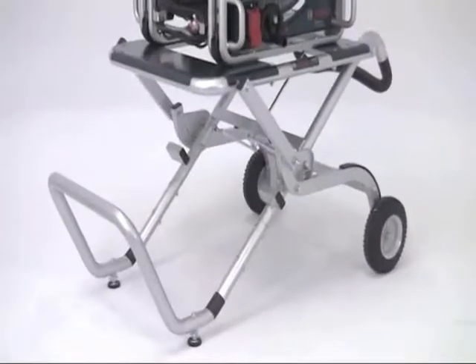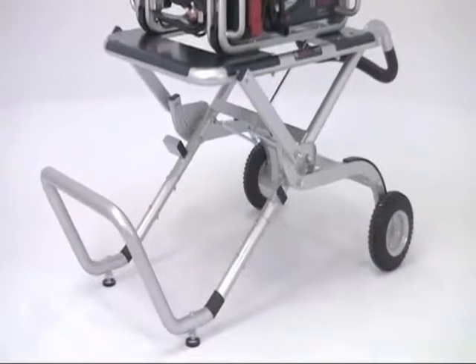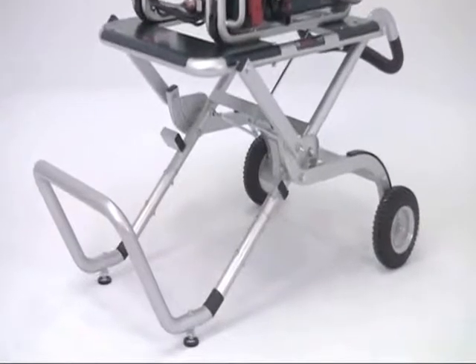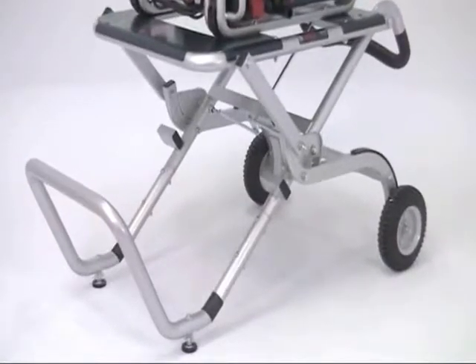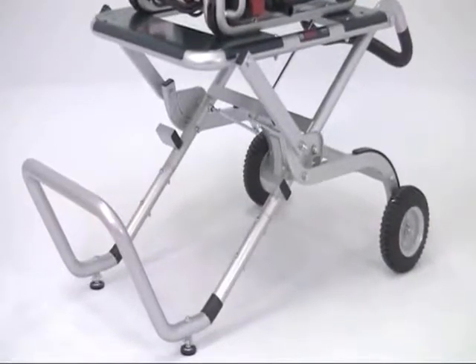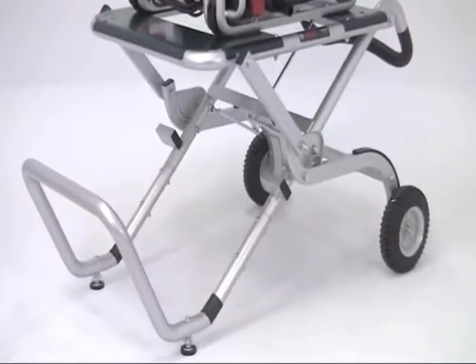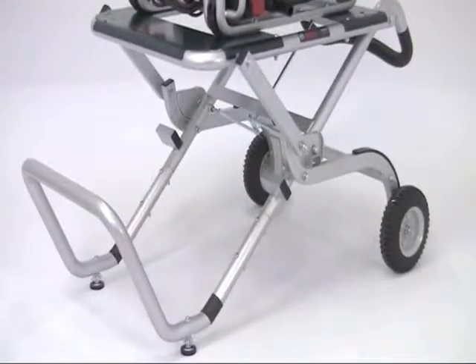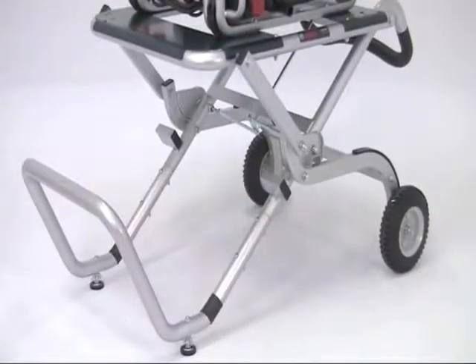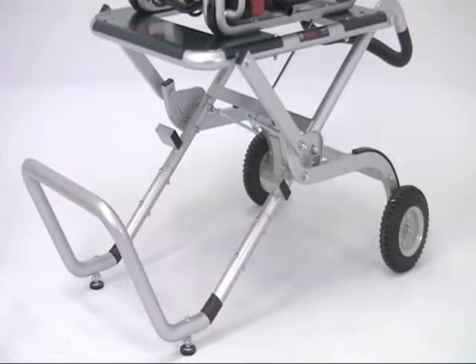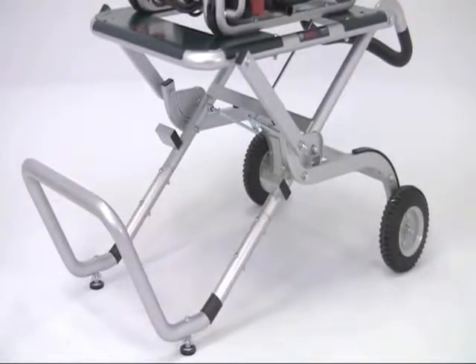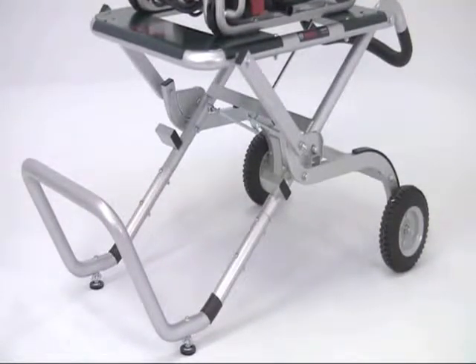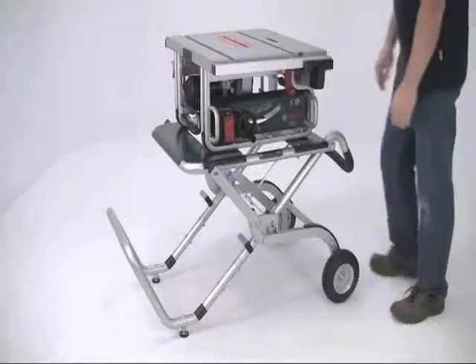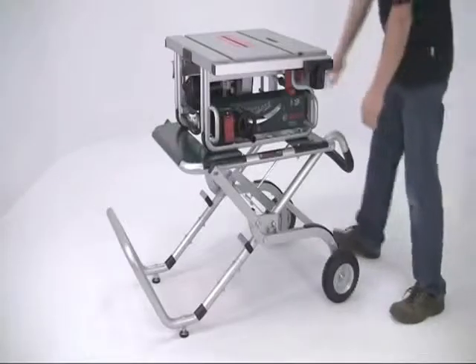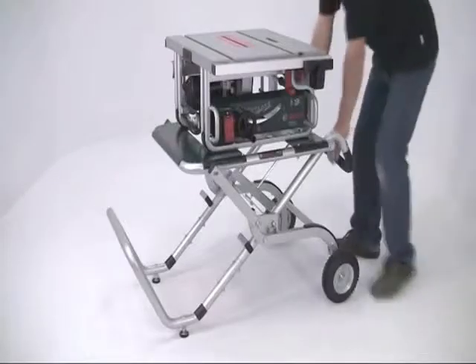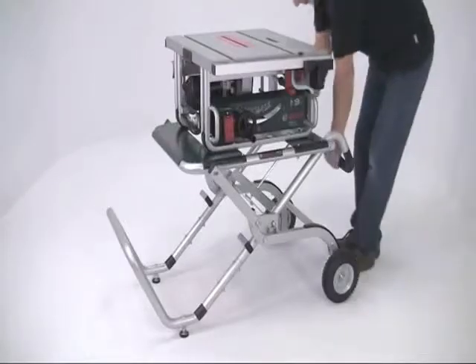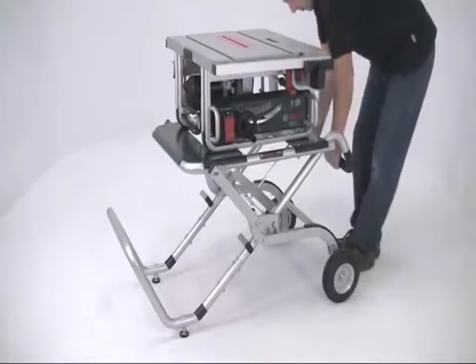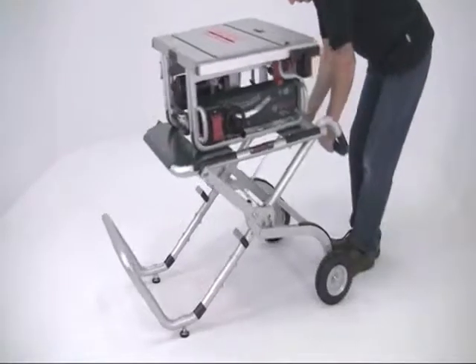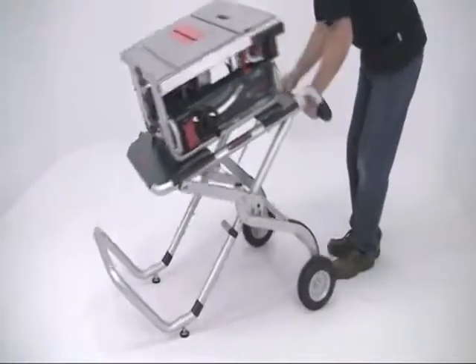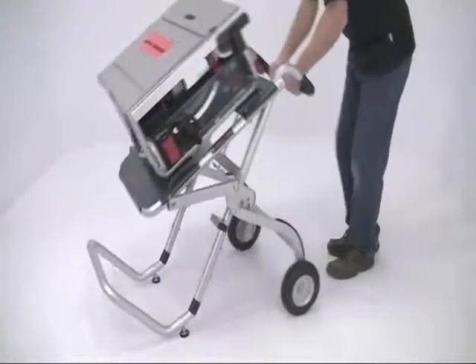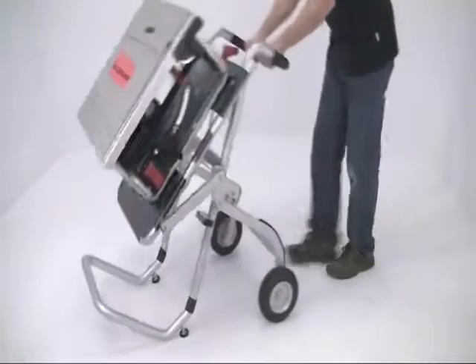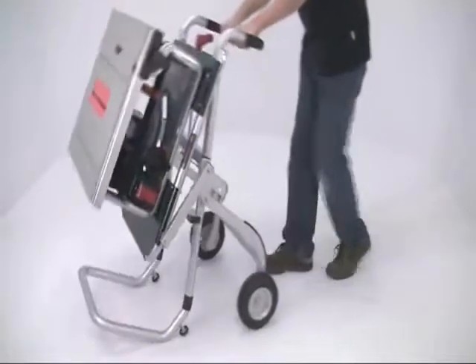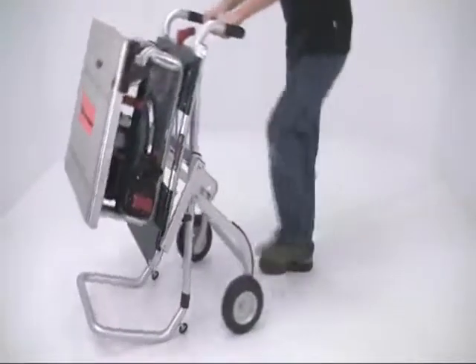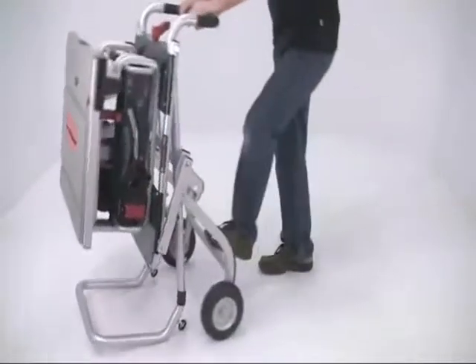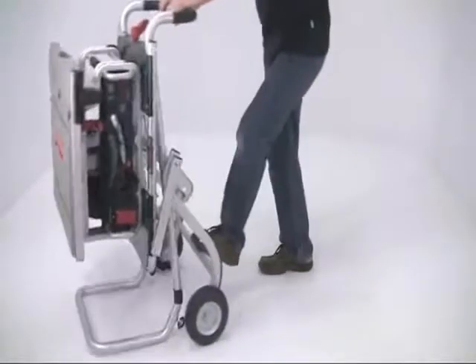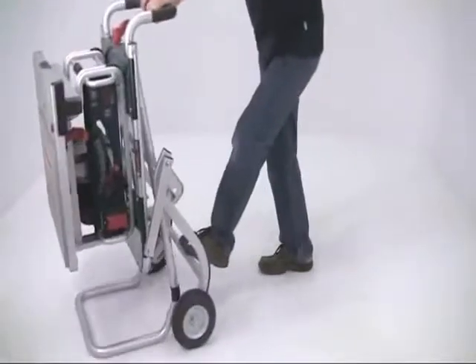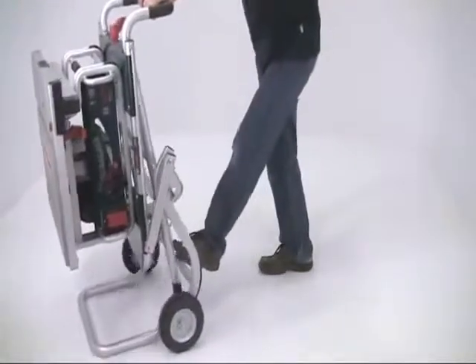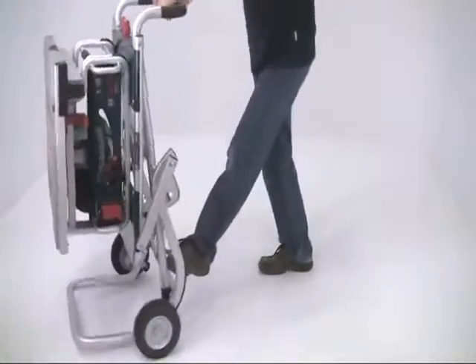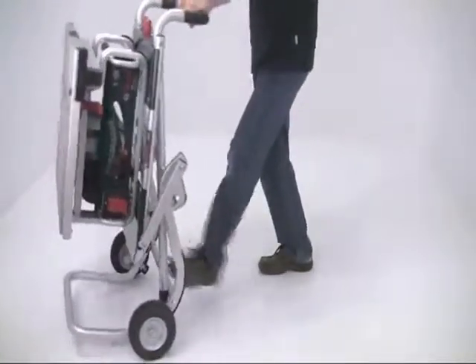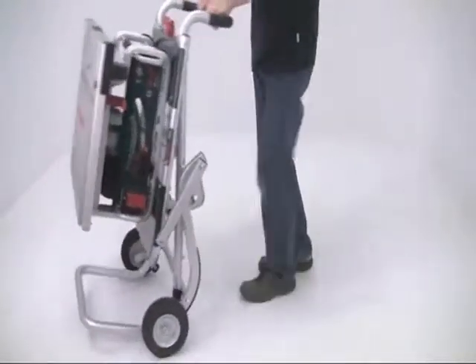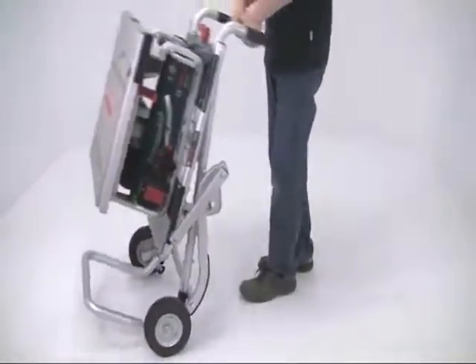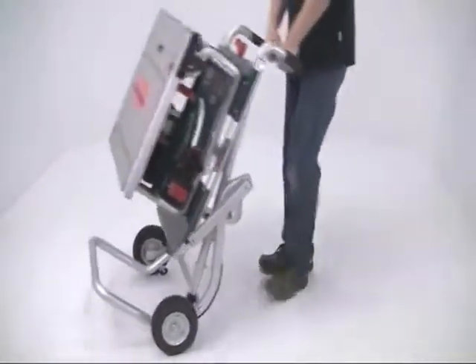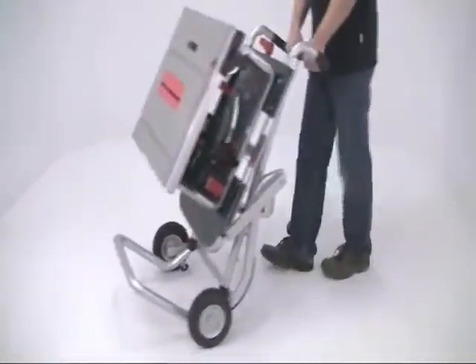For the ultimate in manoeuvrability, it will also fit the GTA 60W stand, which collapses down in a single movement and can then be quickly wheeled to the workplace.